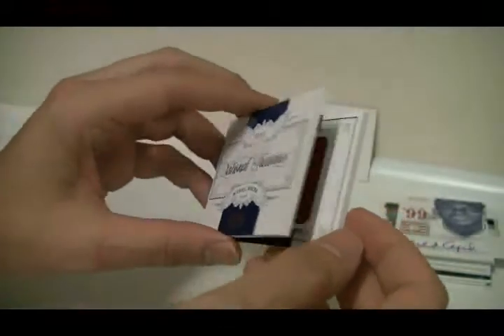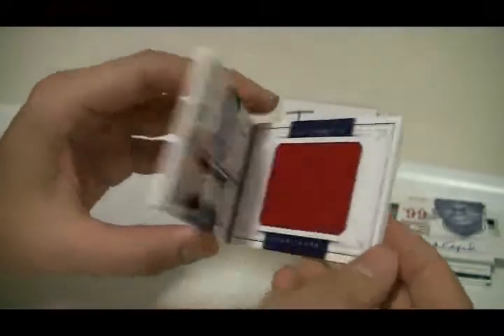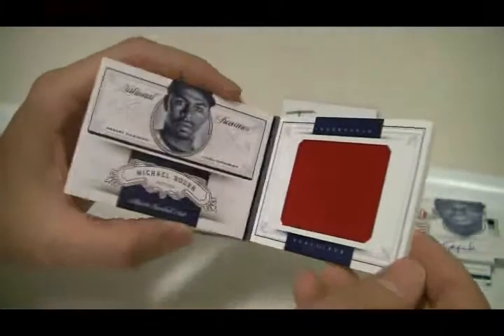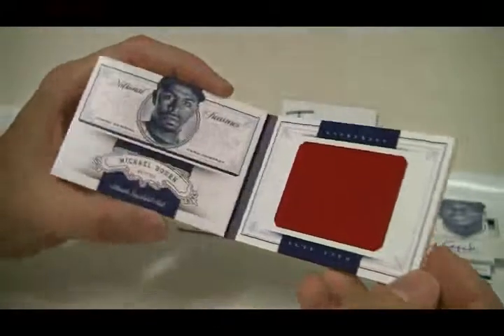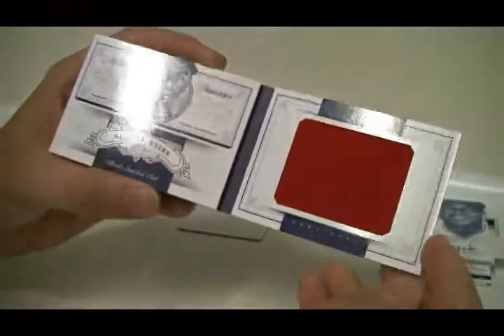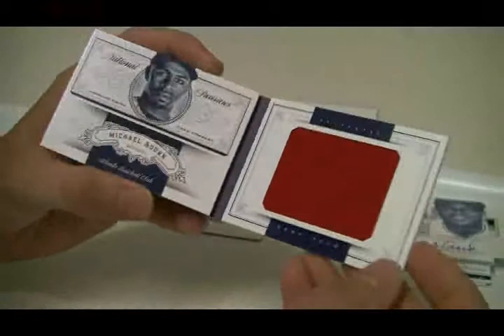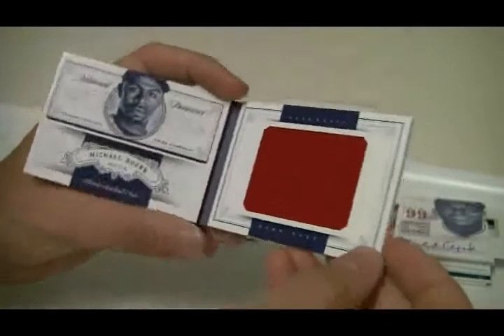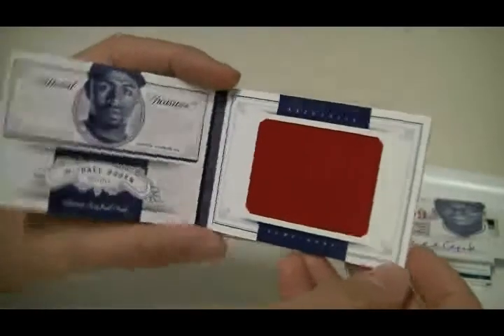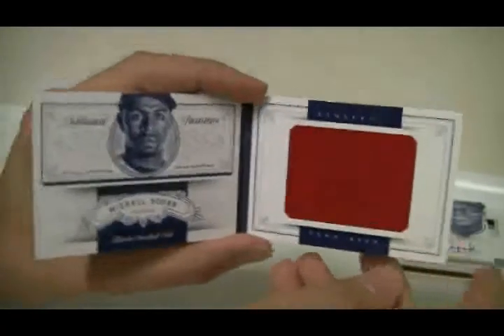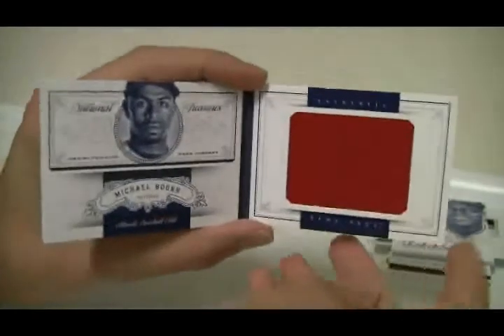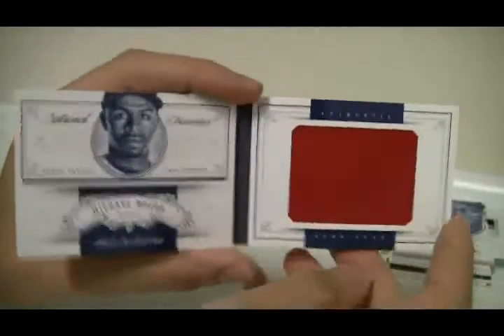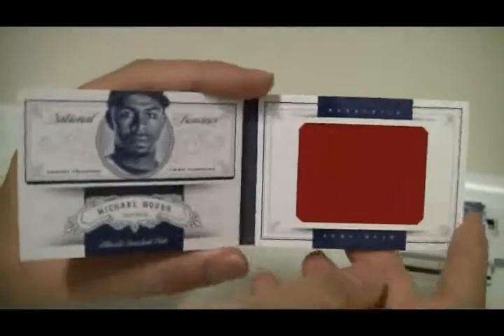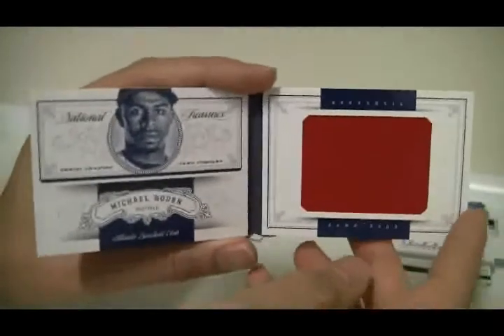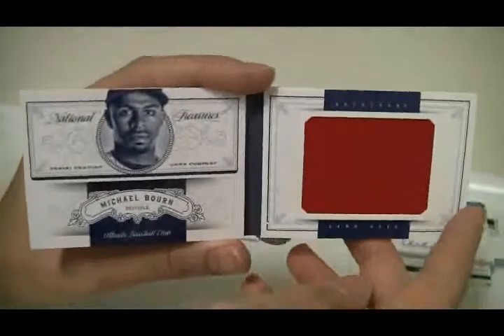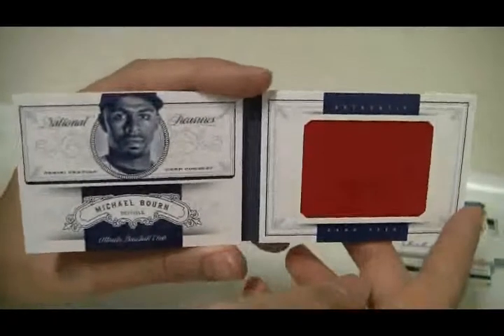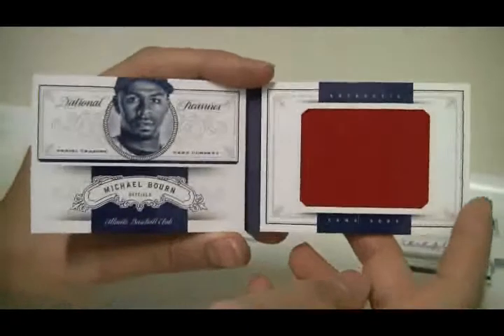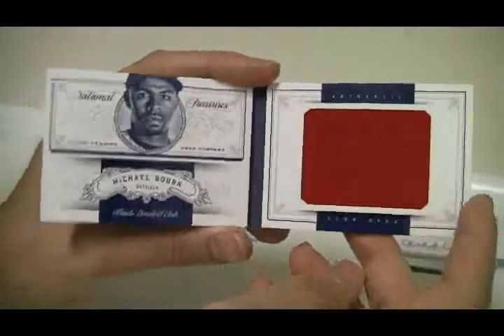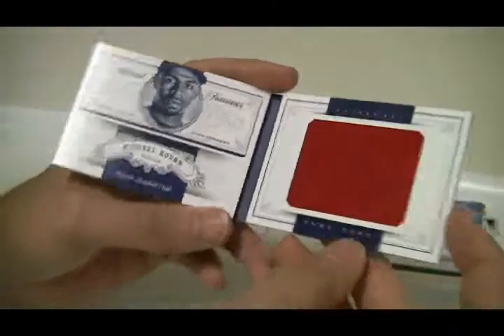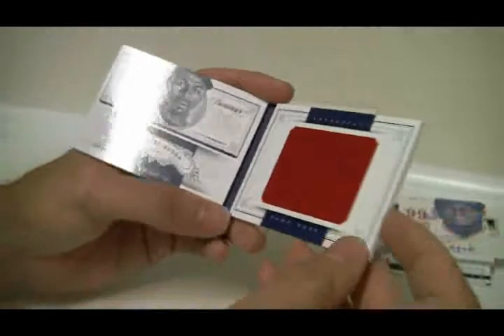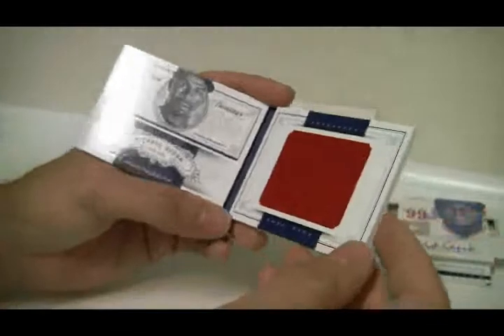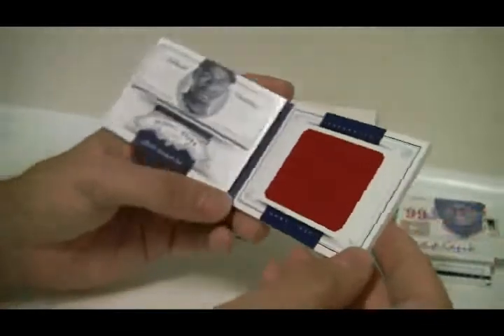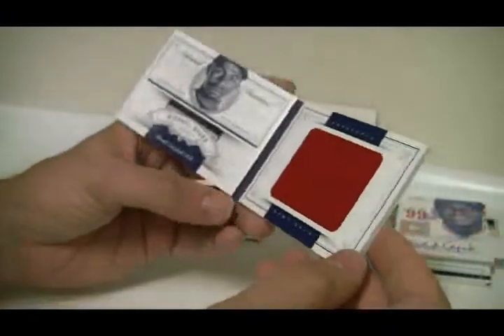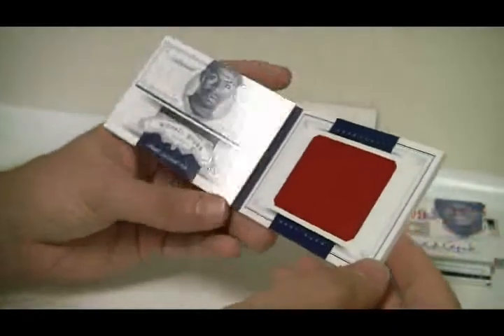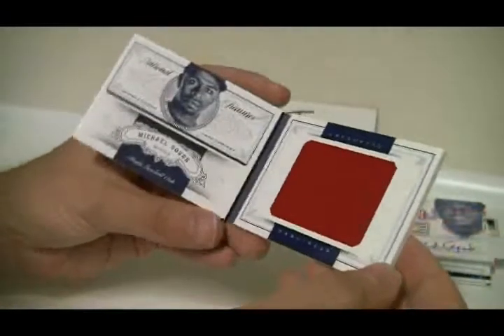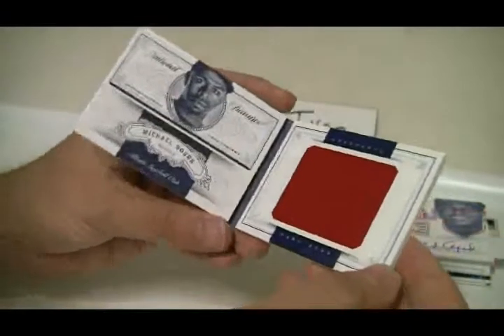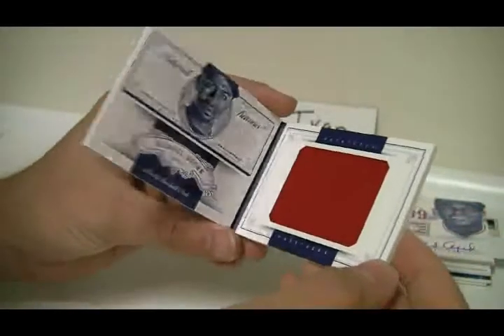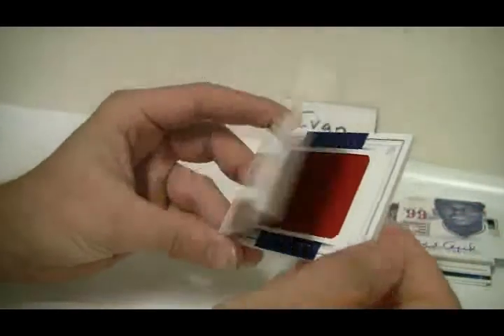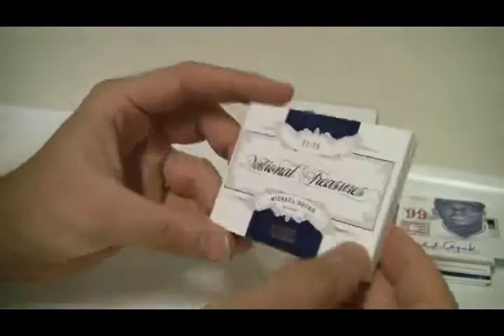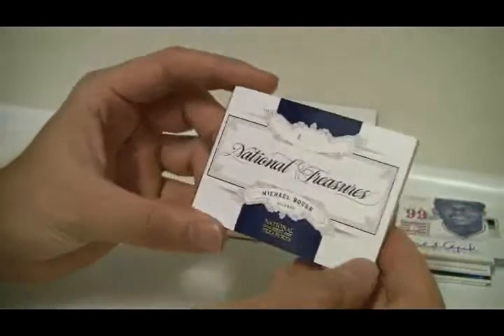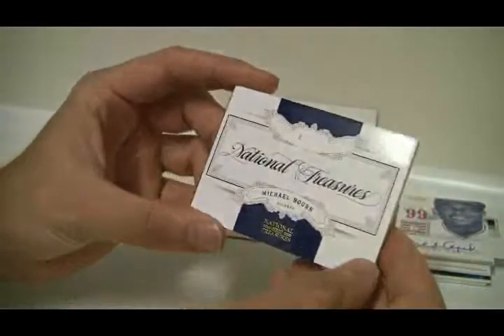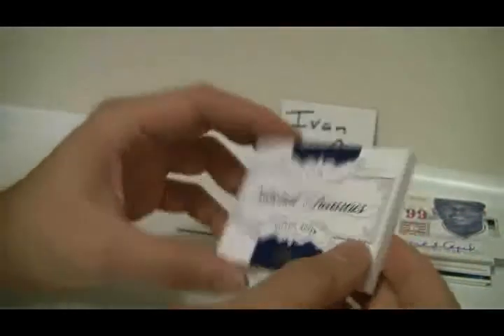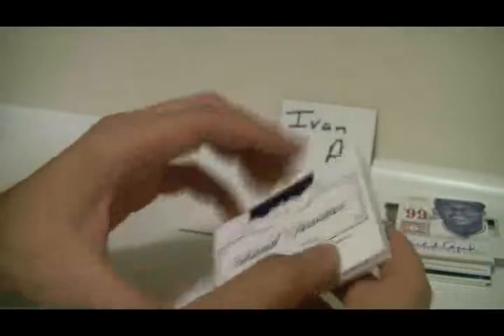And that is going to be just a red relic there. I've had some good luck on these things — I pulled a one of one Roberto Clemente once. That was a big, big hit. So there you go, number one of 99.